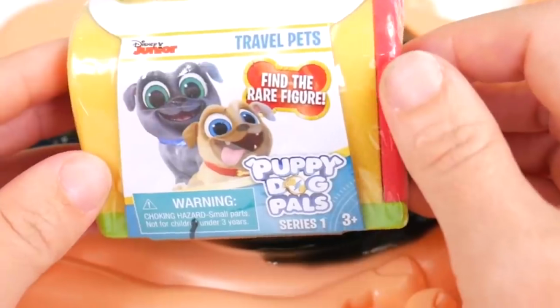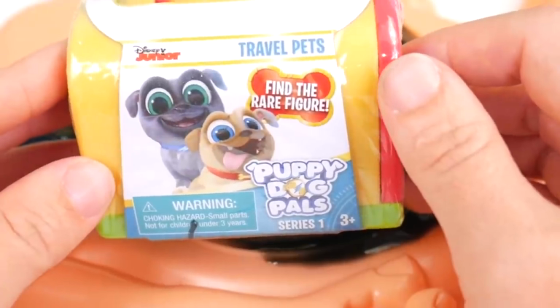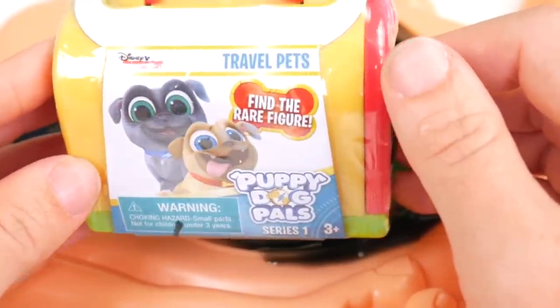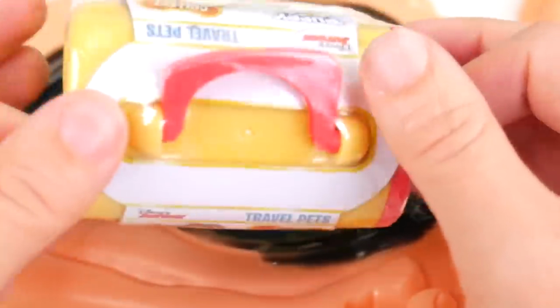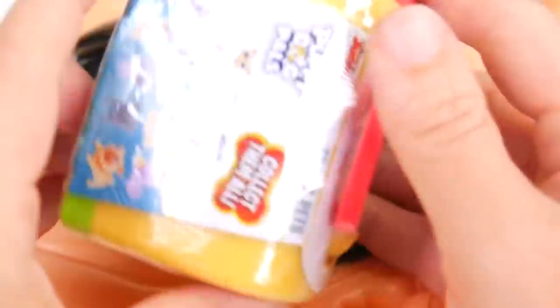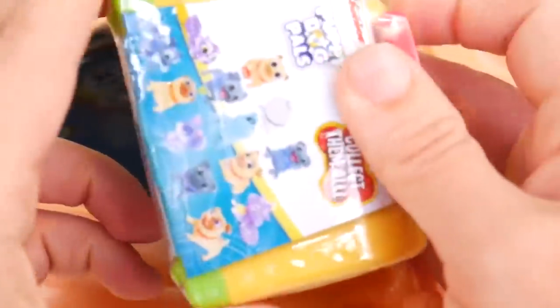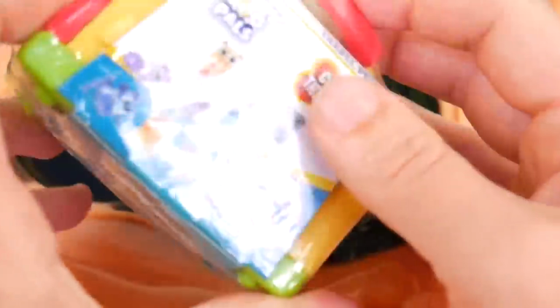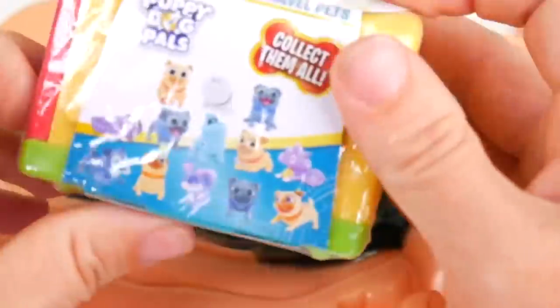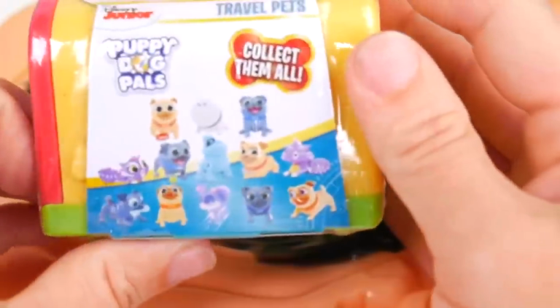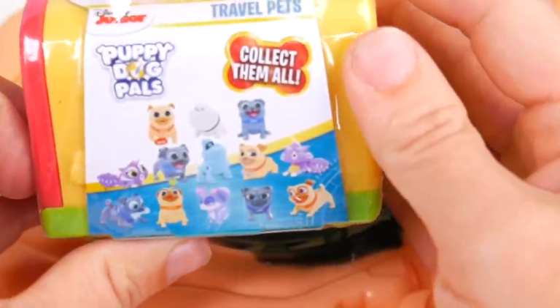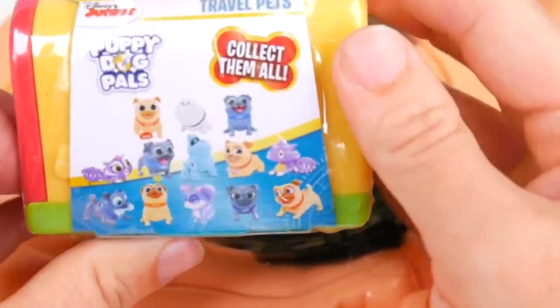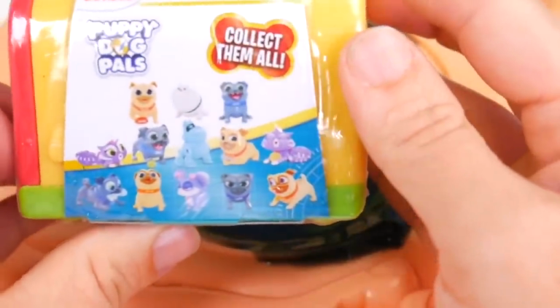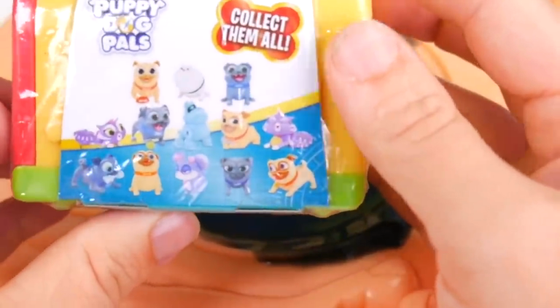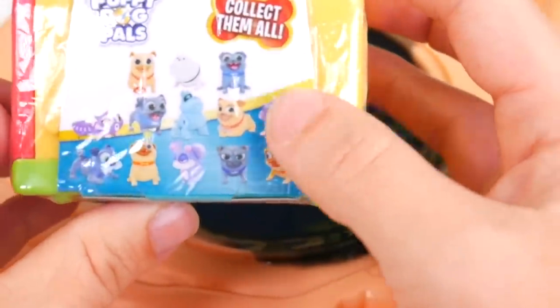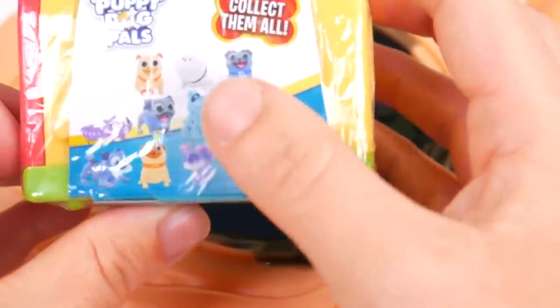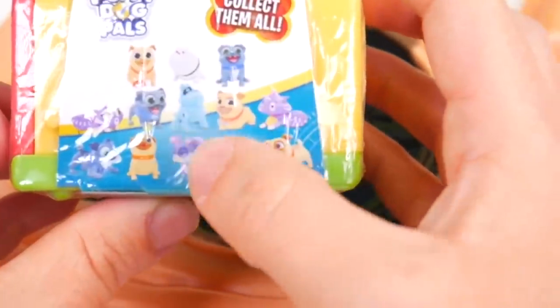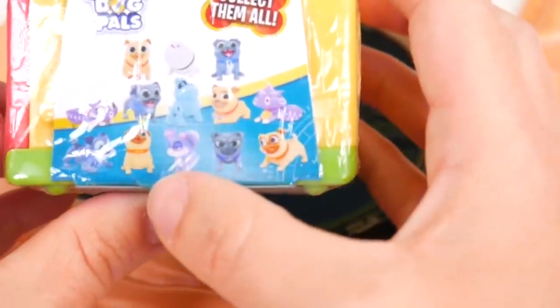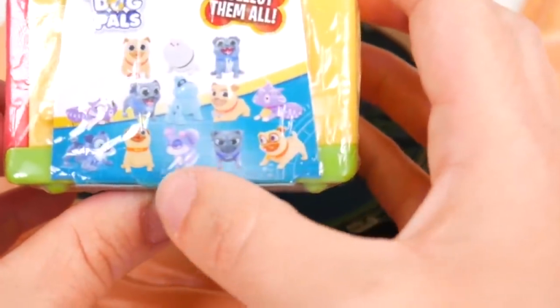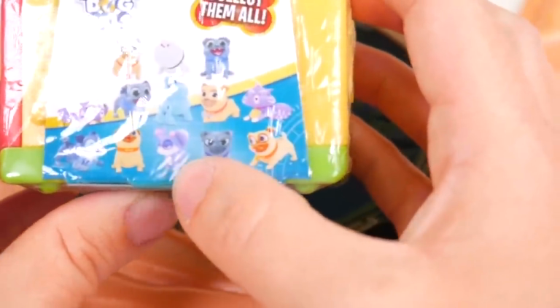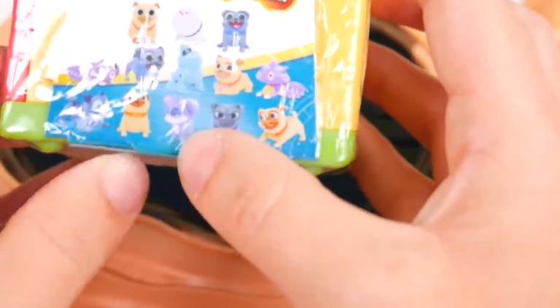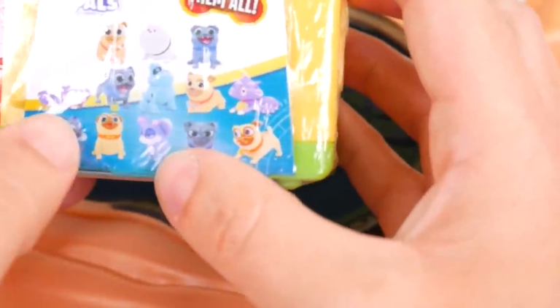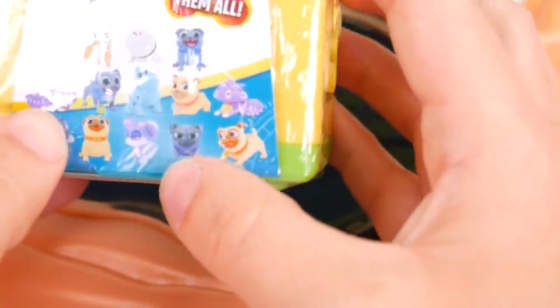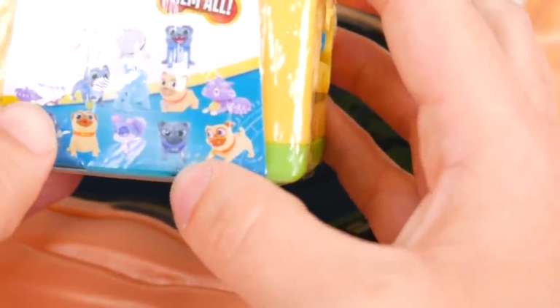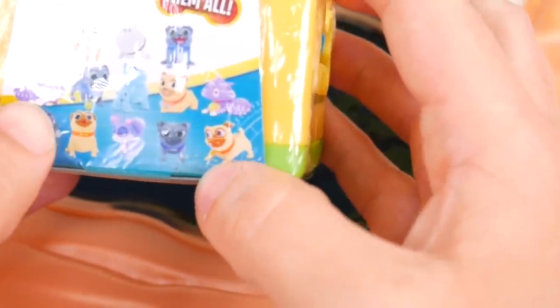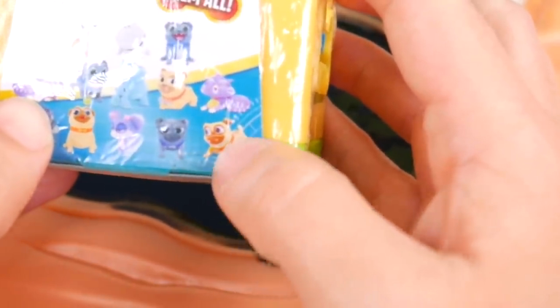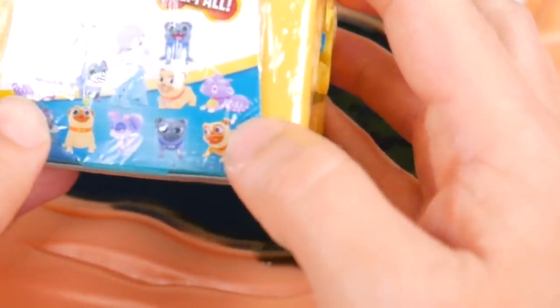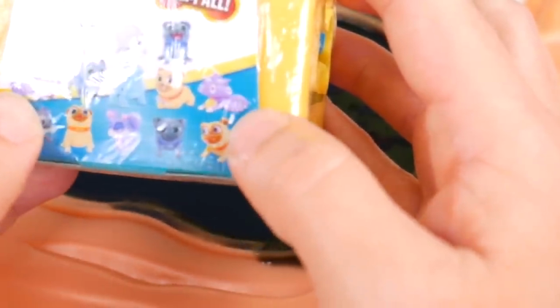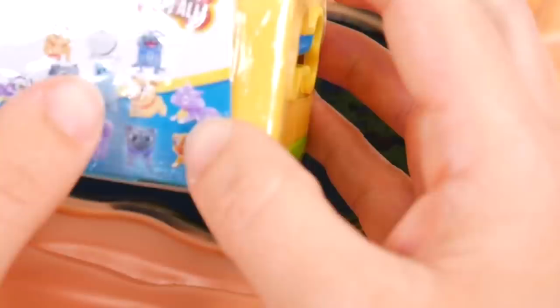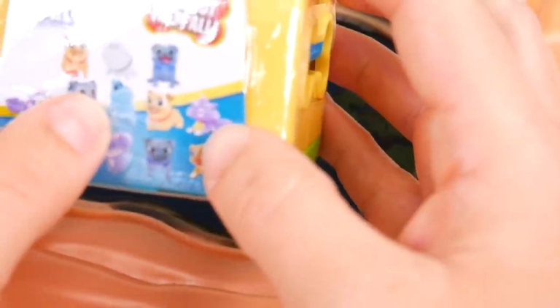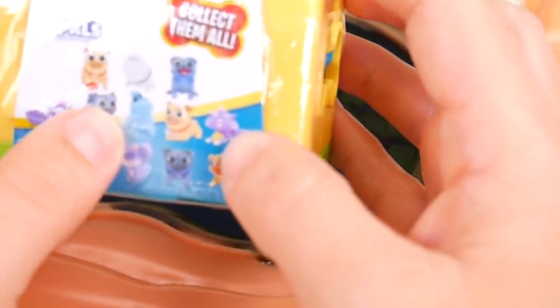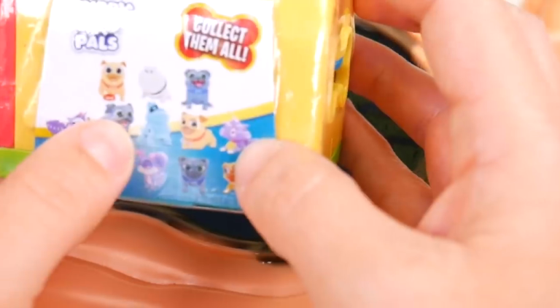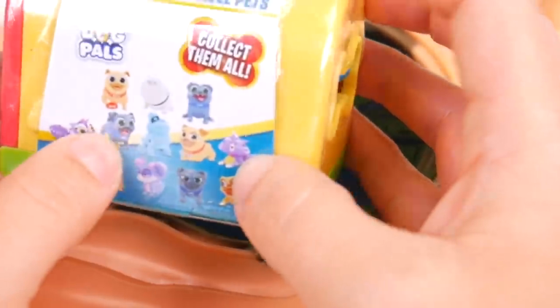Find the rare figure. Wow, there's so many different figures — Bingo and Rolly. We got Cupcake, Hissy. This is really neat. Even Arf is in here.